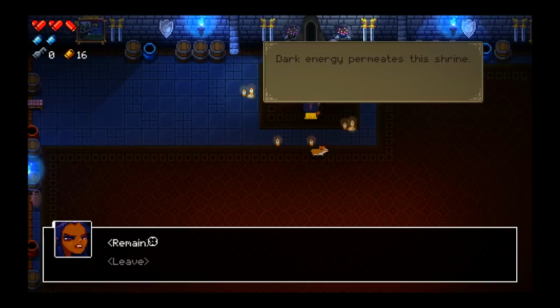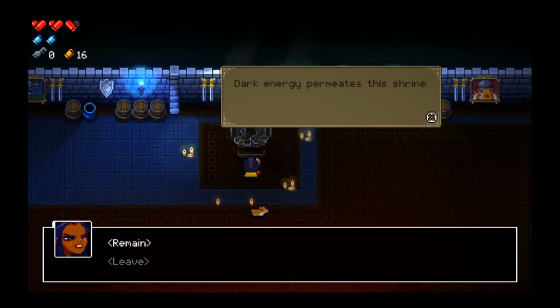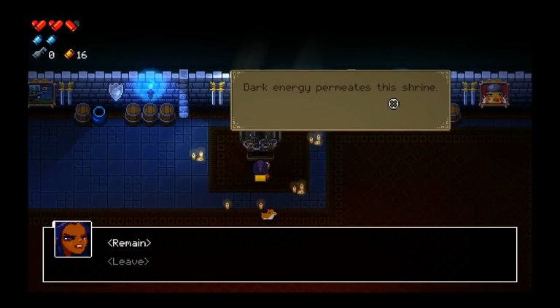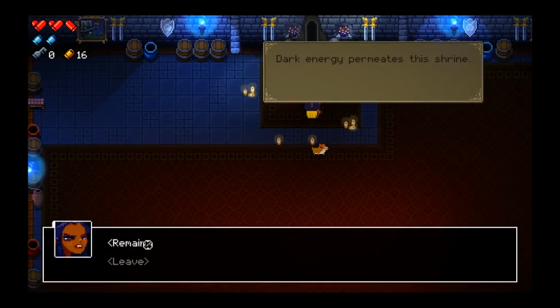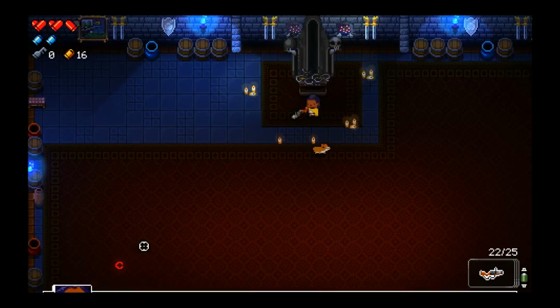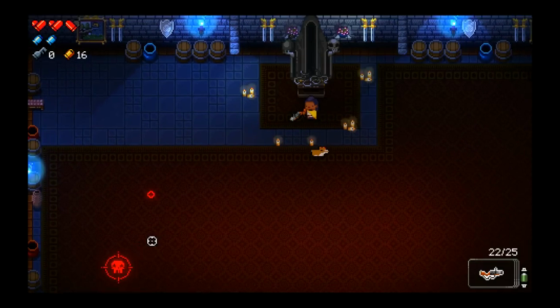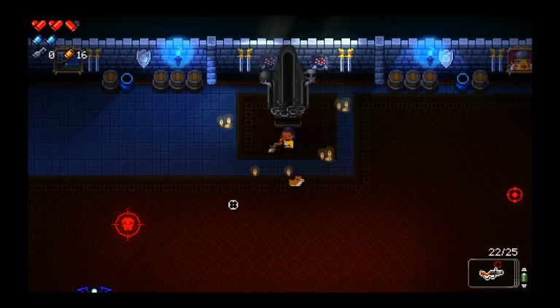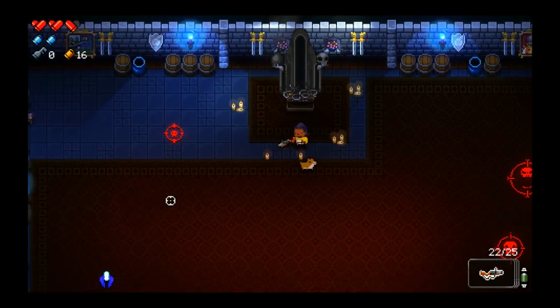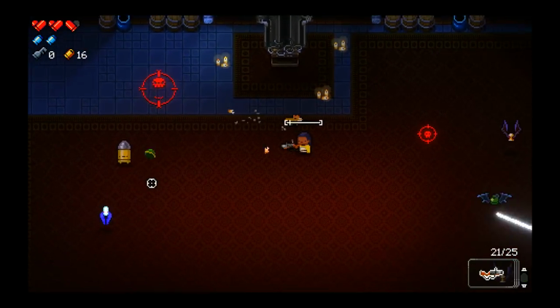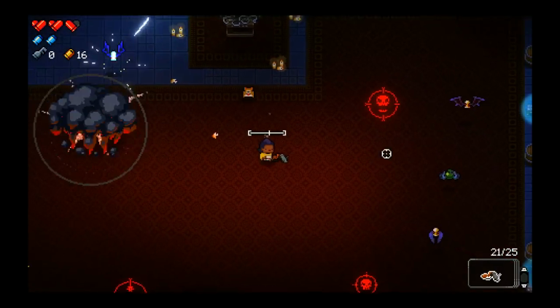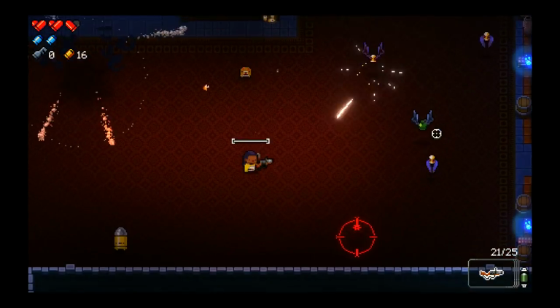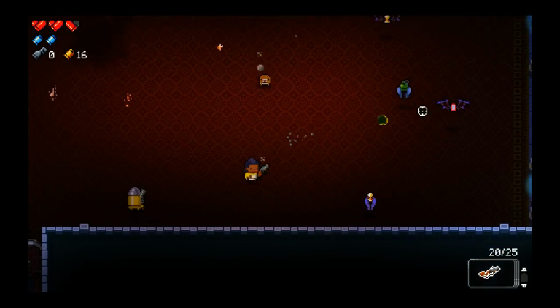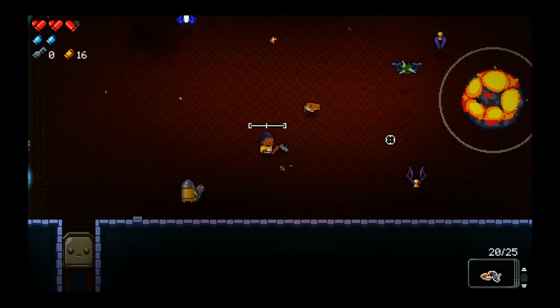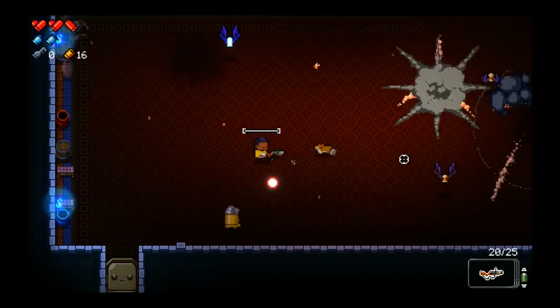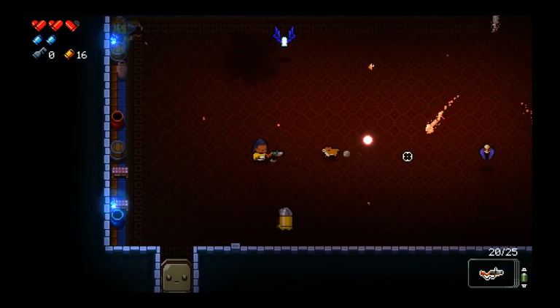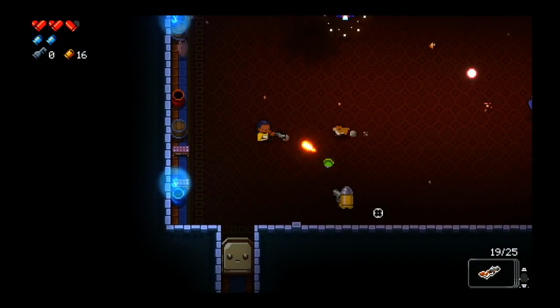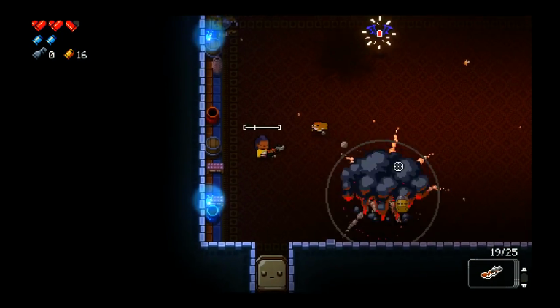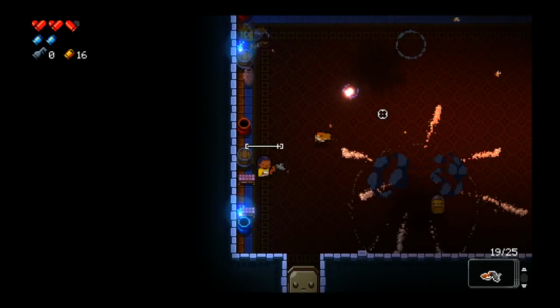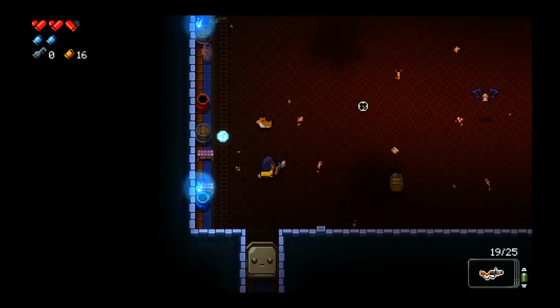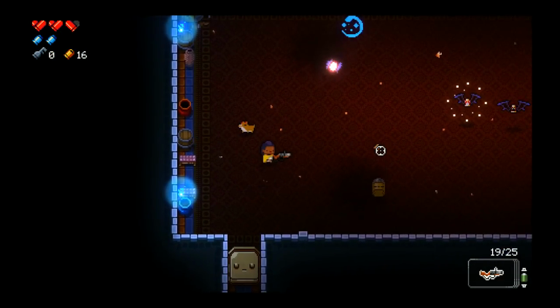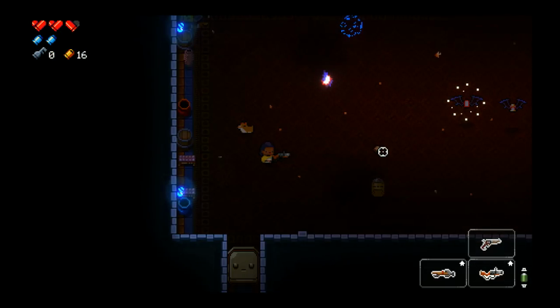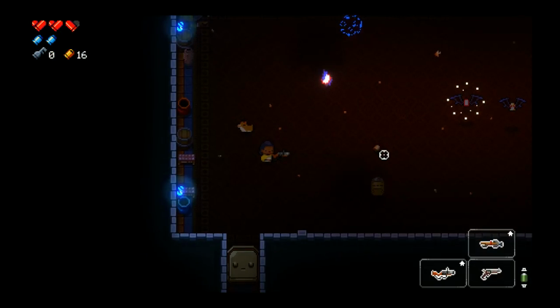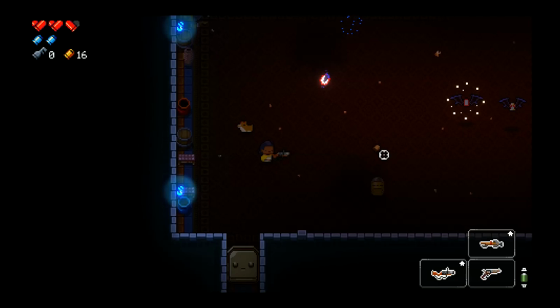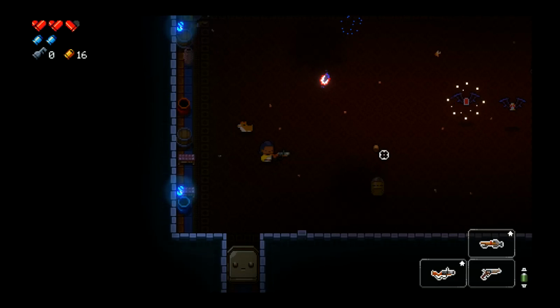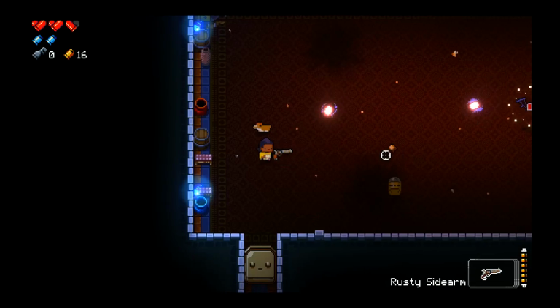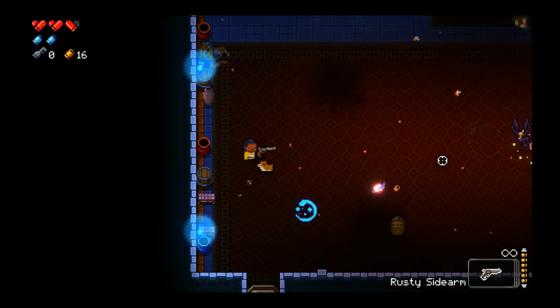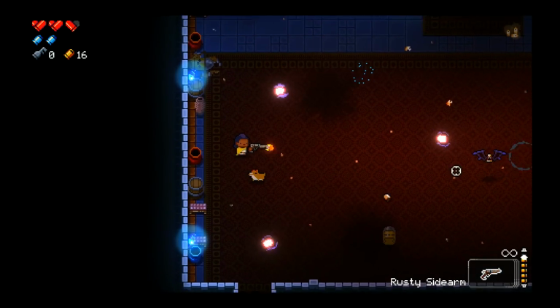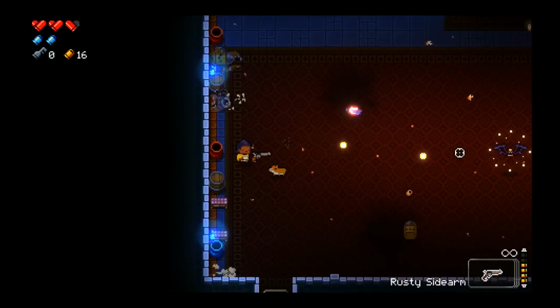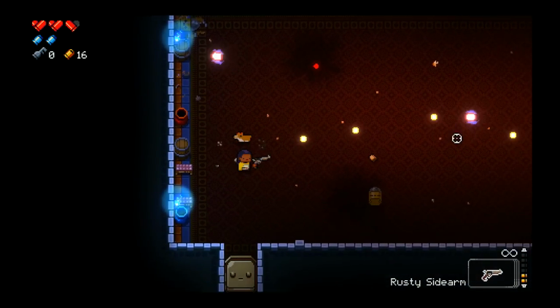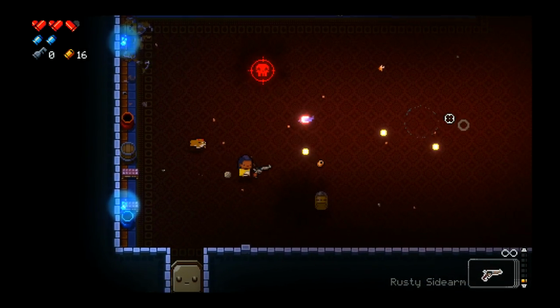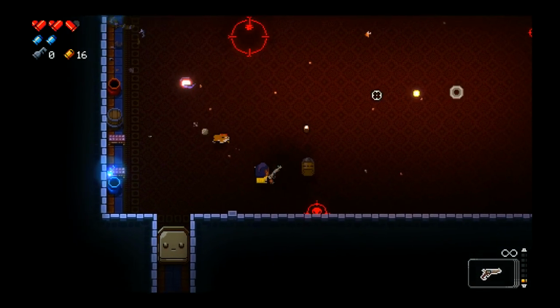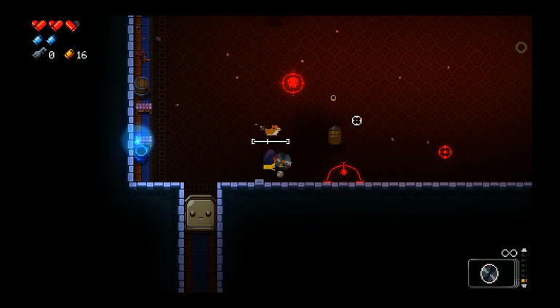Dark energy. Bad choice. Let's hope we get something out of this. The grenade launcher does explode on contact — I'm going to want to save it for the boss though. I think that would be a good idea.